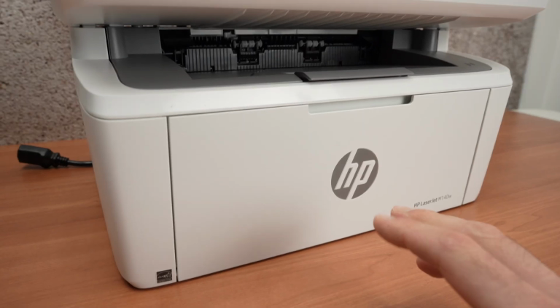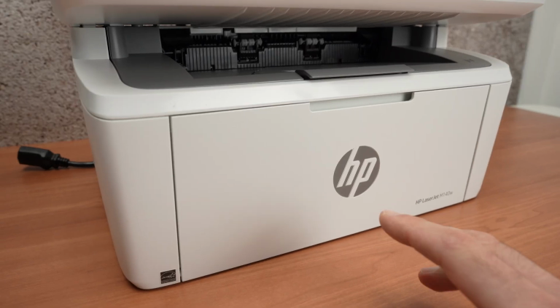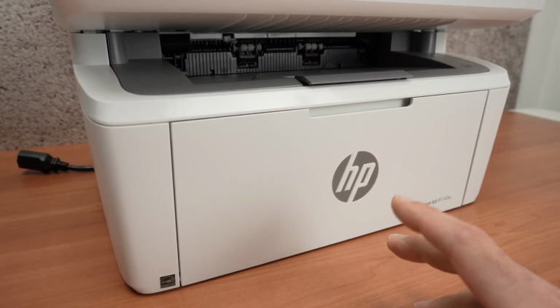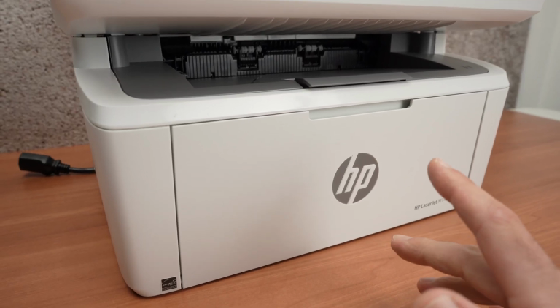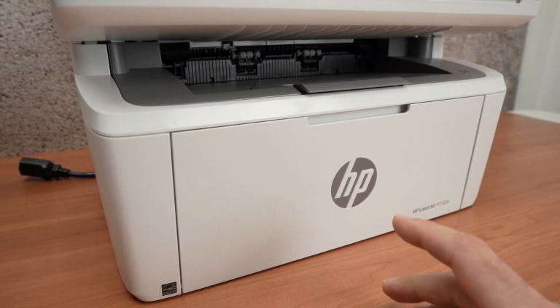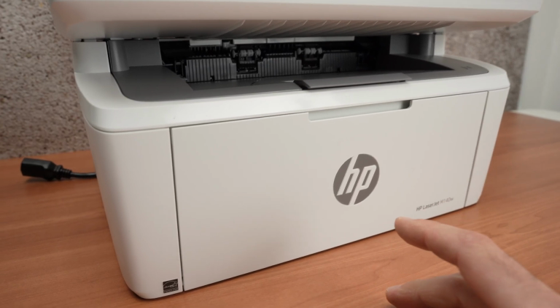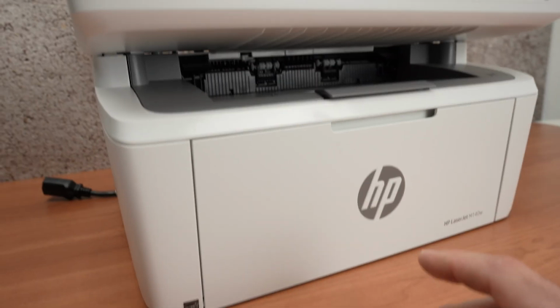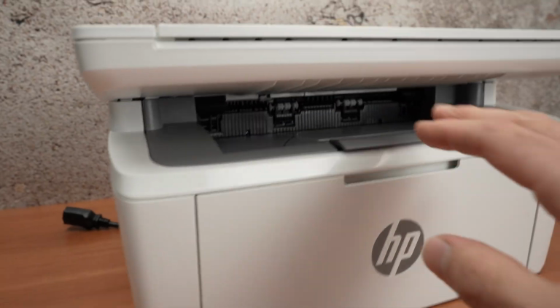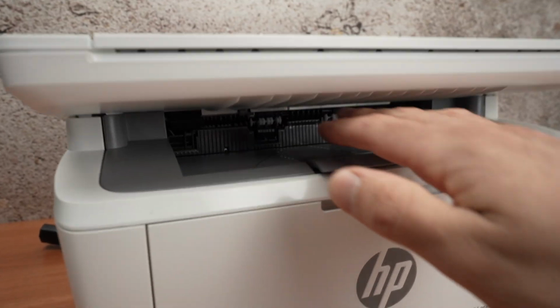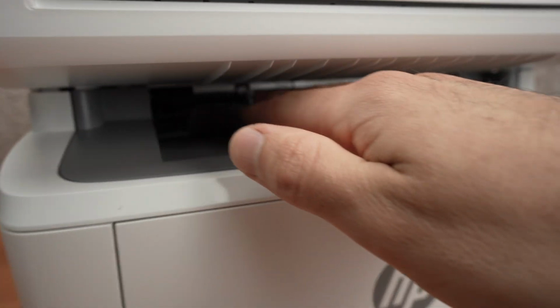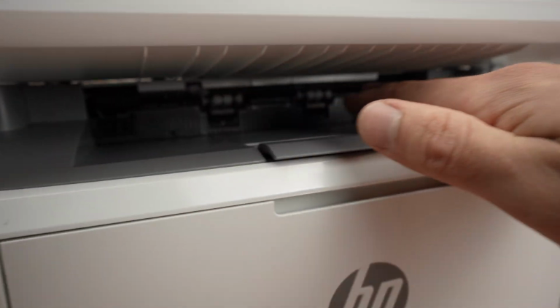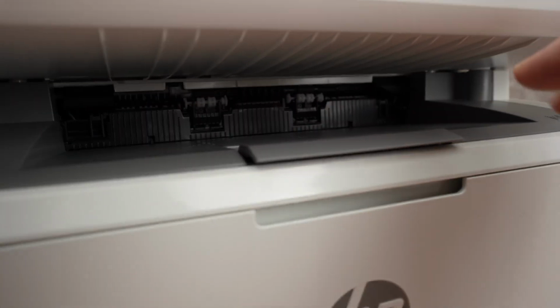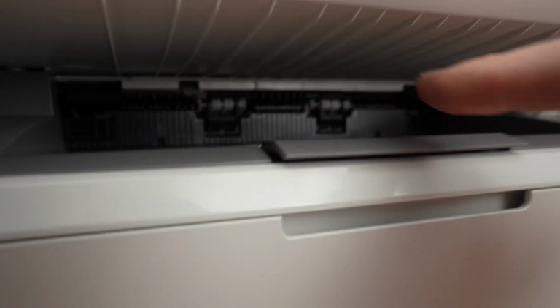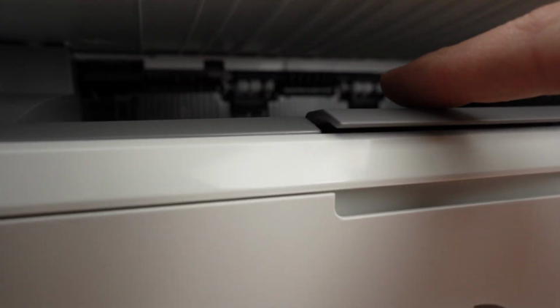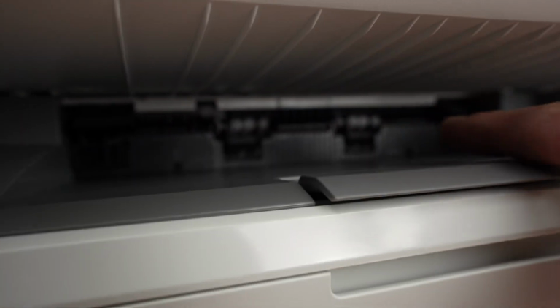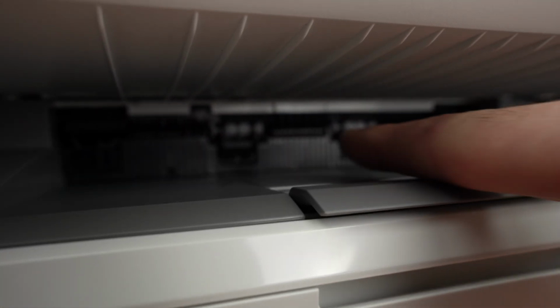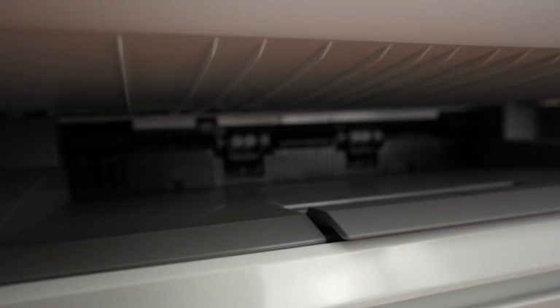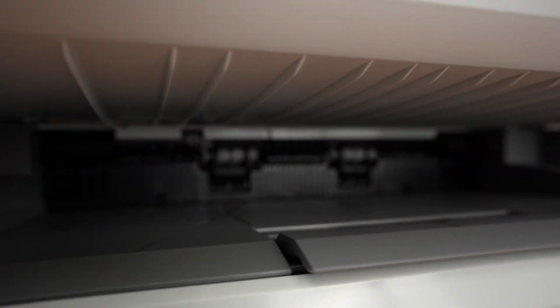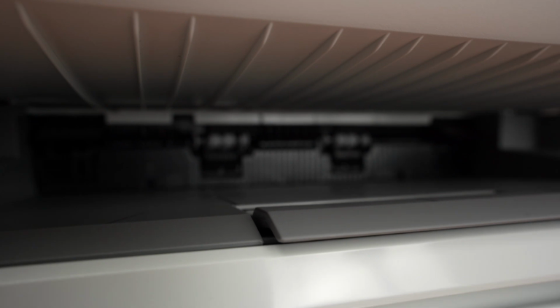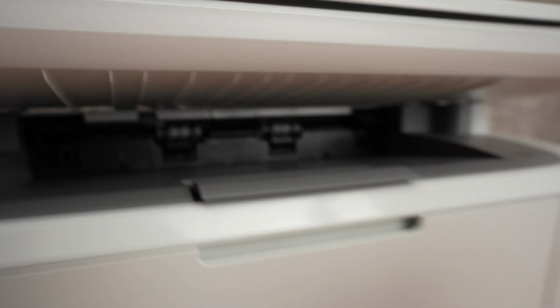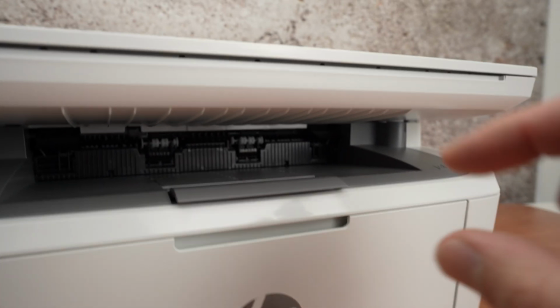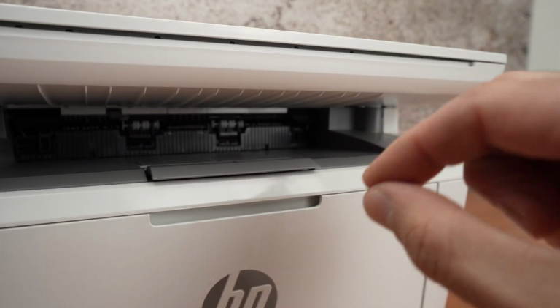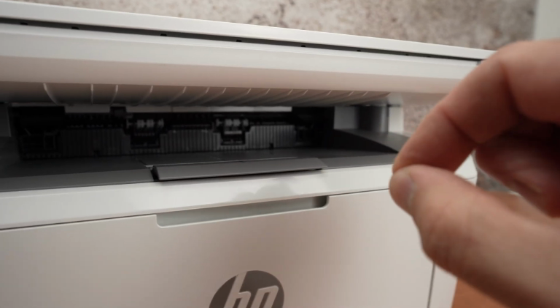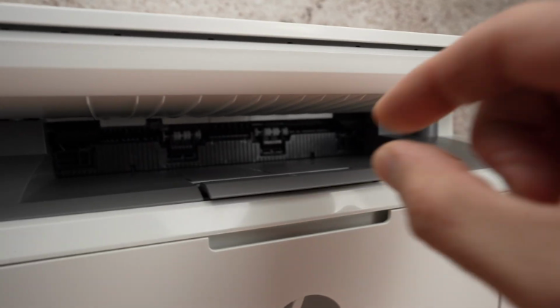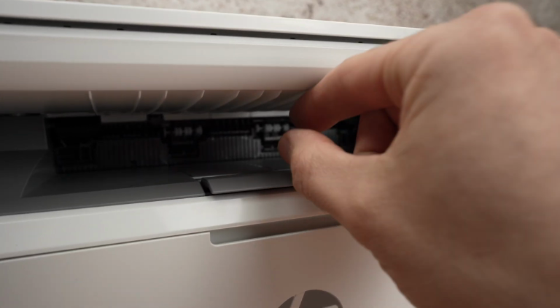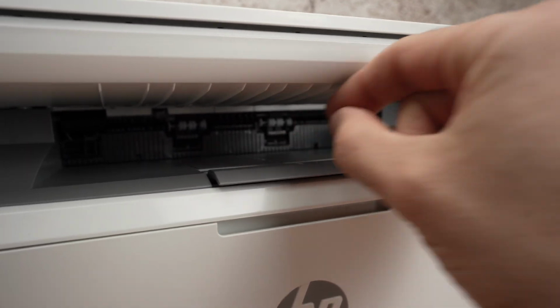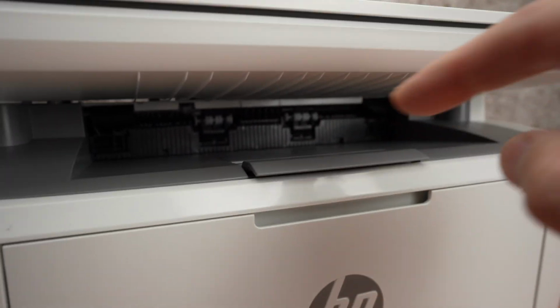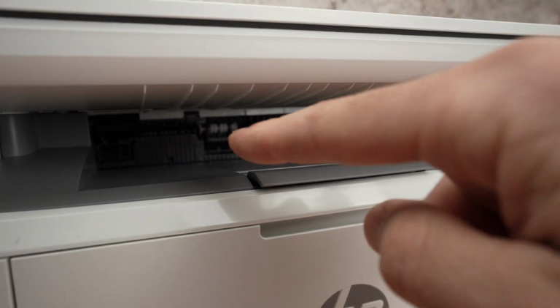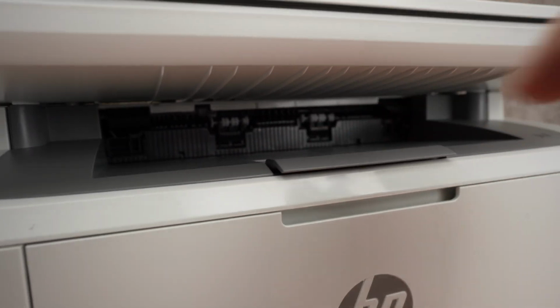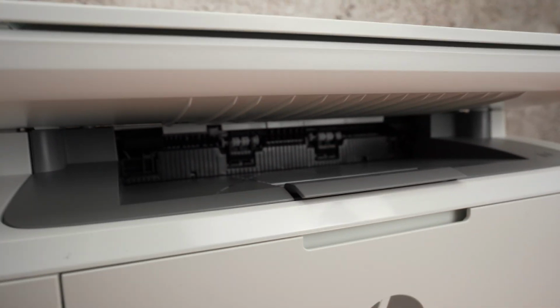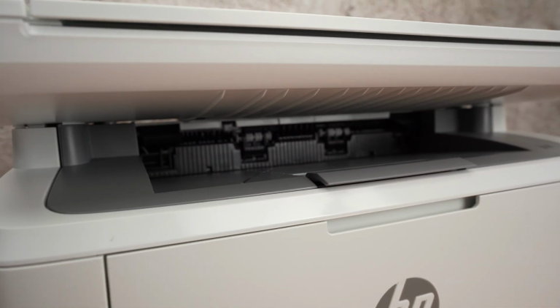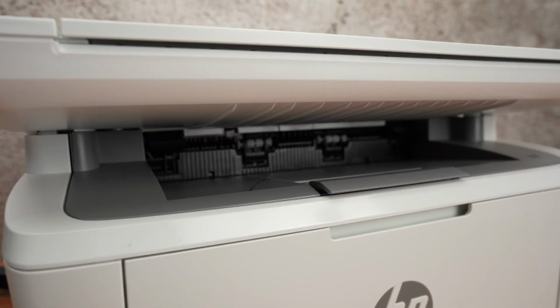Now there are multiple places where we can look for a paper jam. The first one is where the paper output is. Look closely where the roller is, and if you have a pair of tweezers, you can go ahead and try to extract any paper stuck over there.